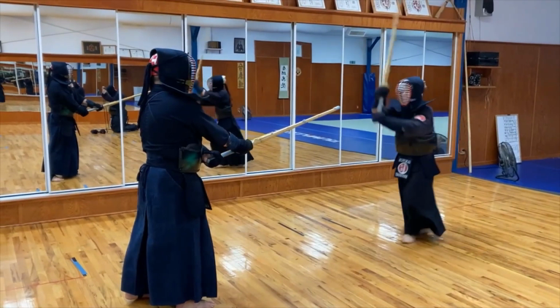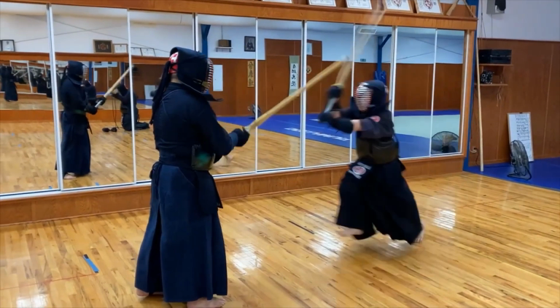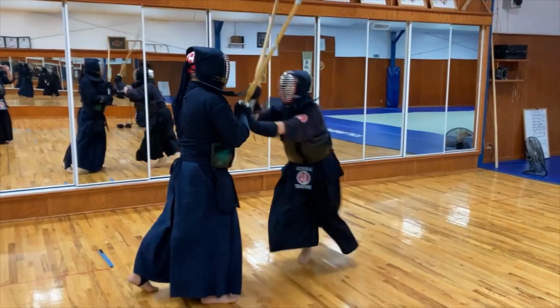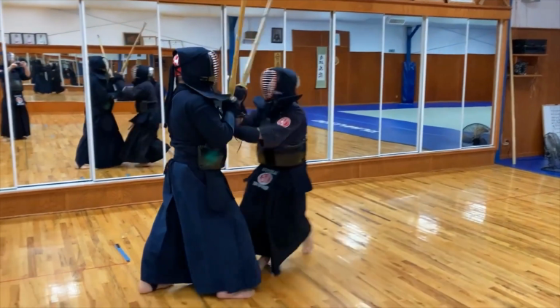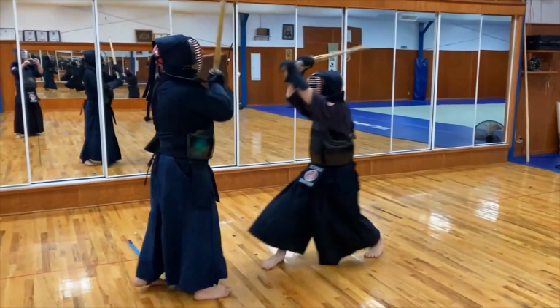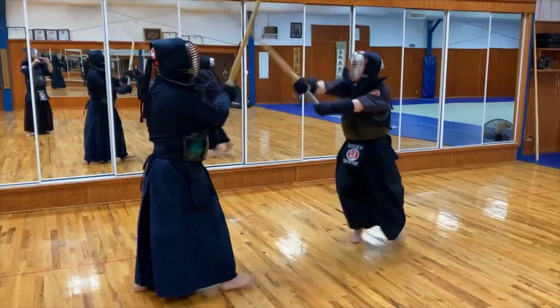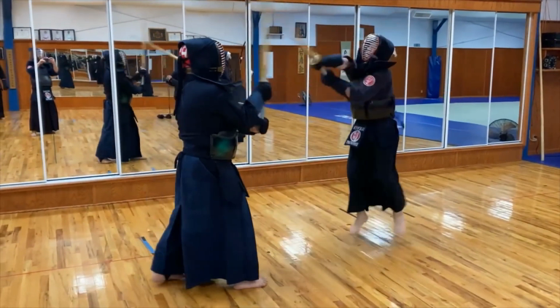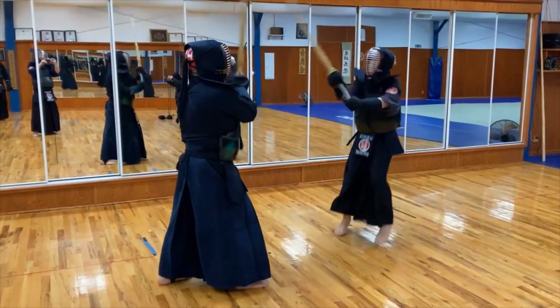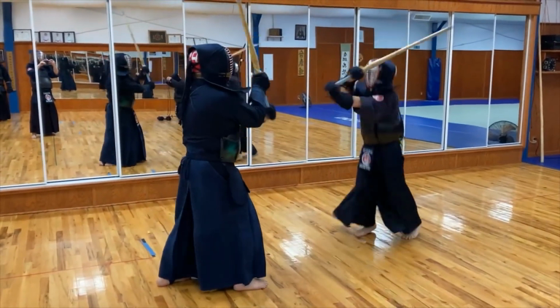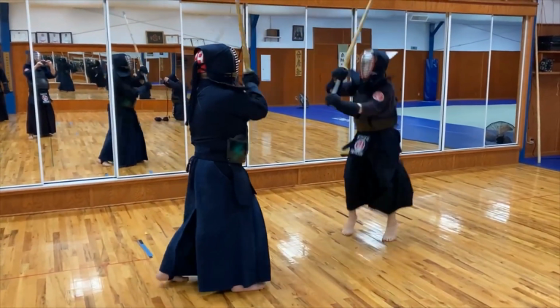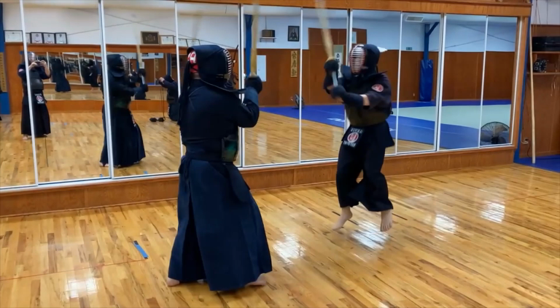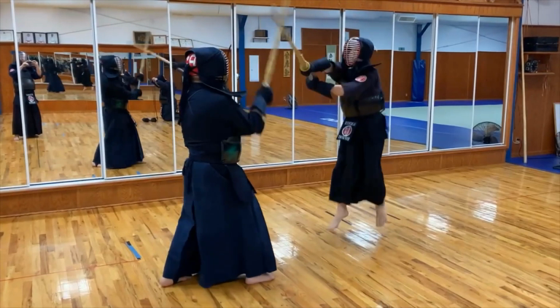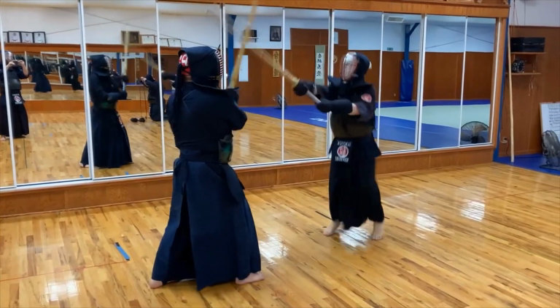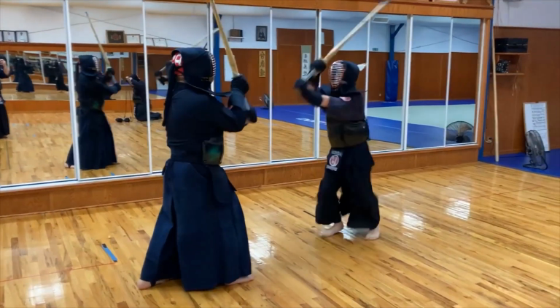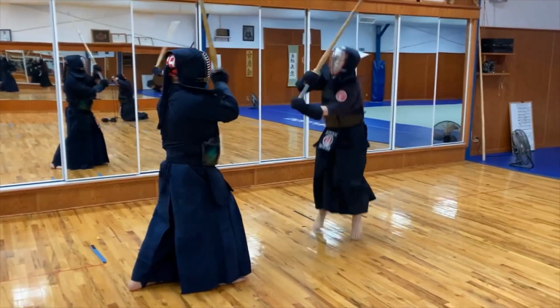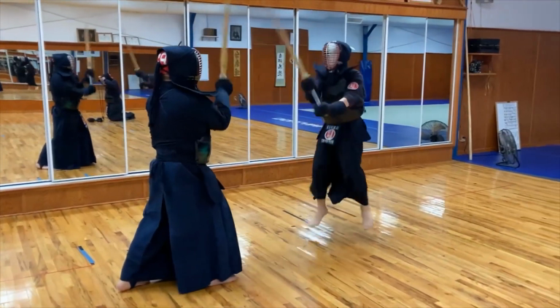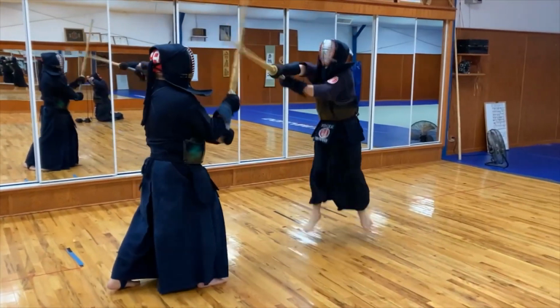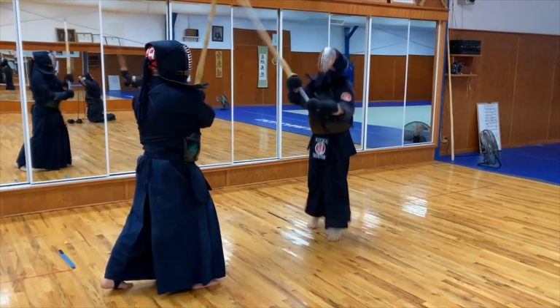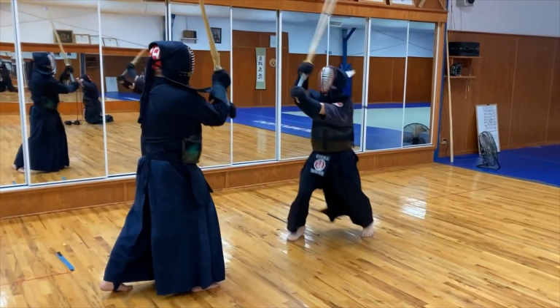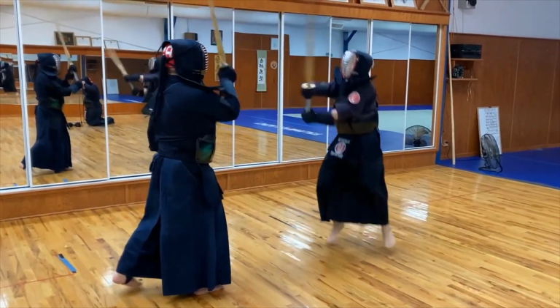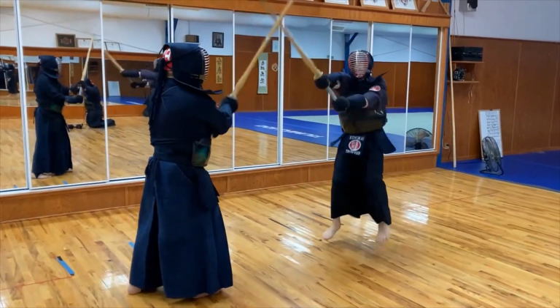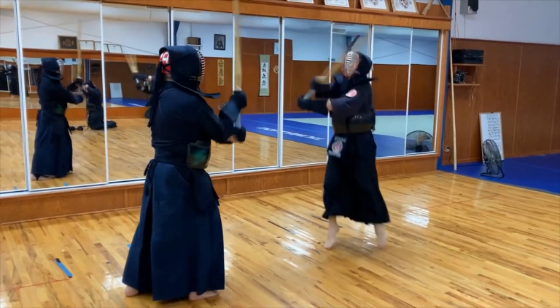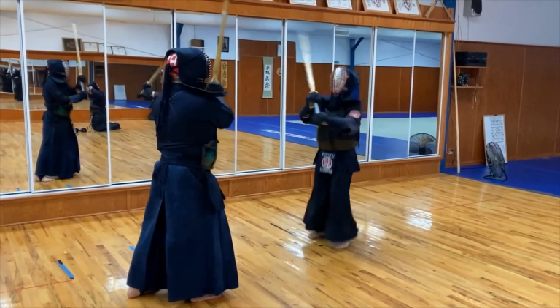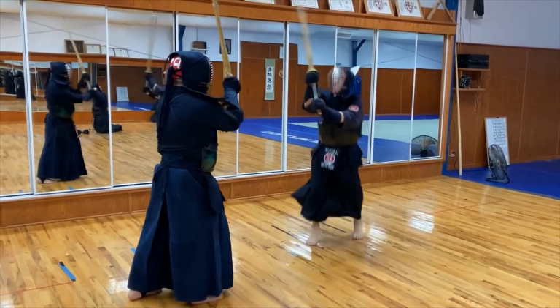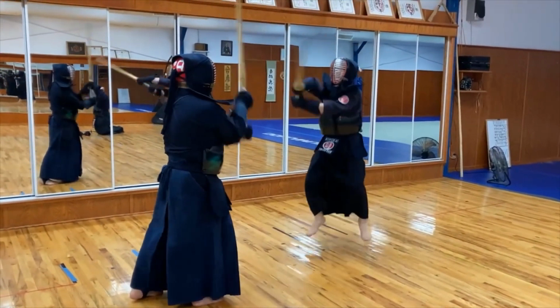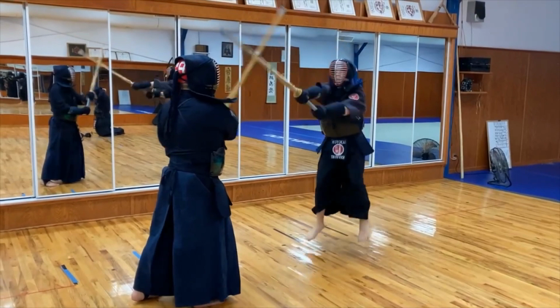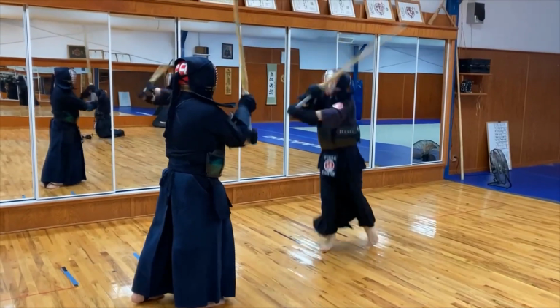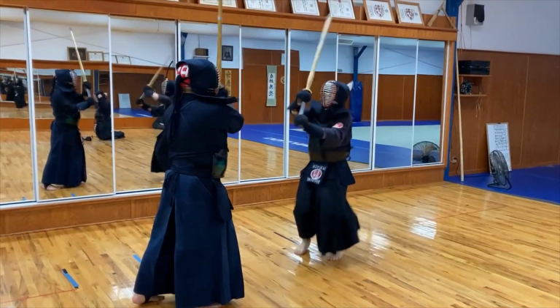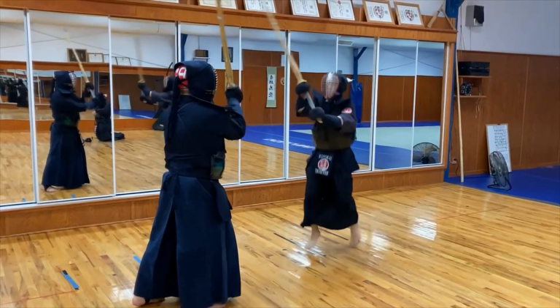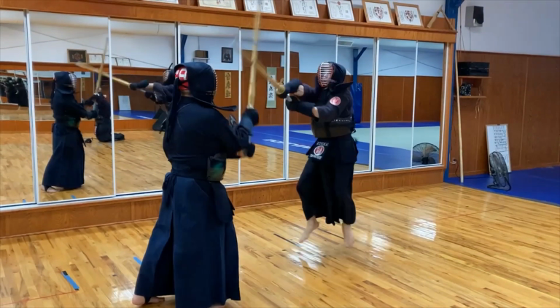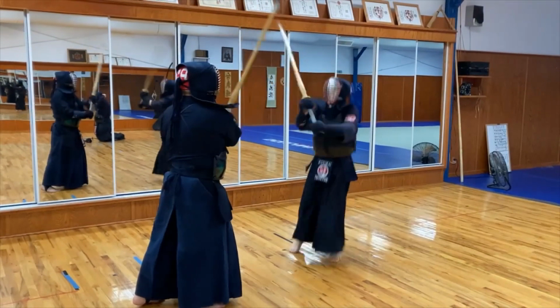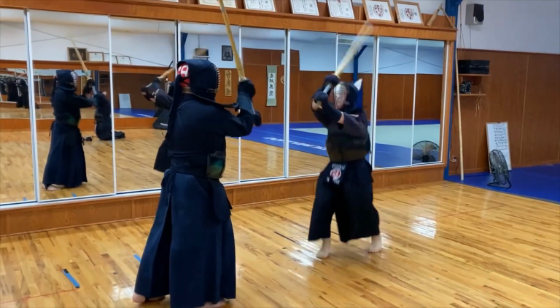Standing Kirikaishi, set of 25. Emphasis on large, sharp movements from the shoulder. Still a struggle for the young students, but a necessary drill. I usually have them do four turns for a total of 100 swings.